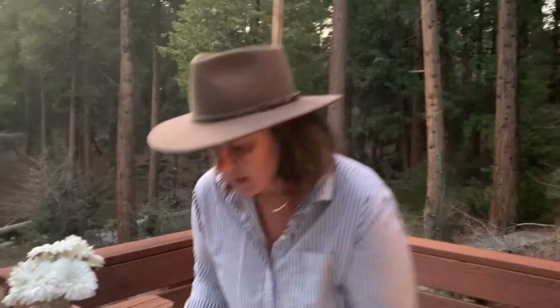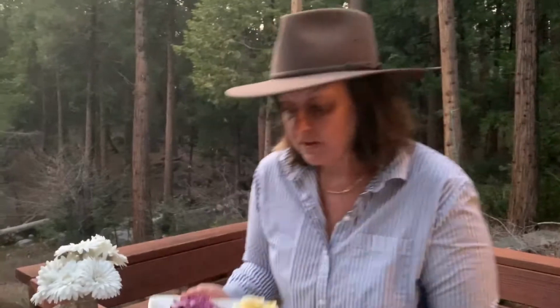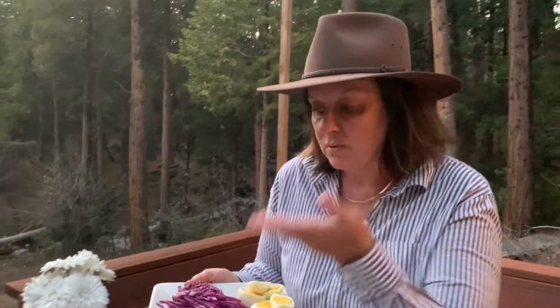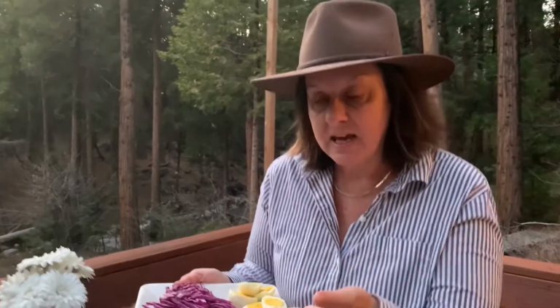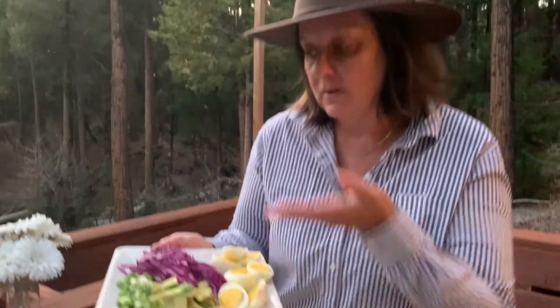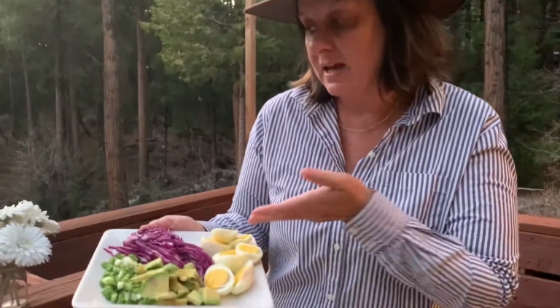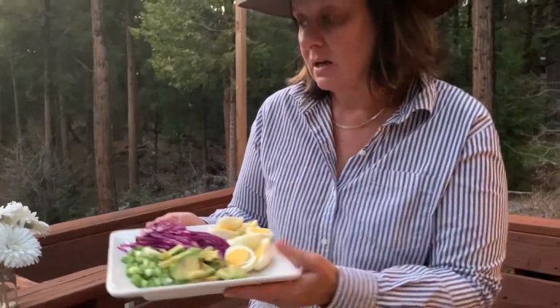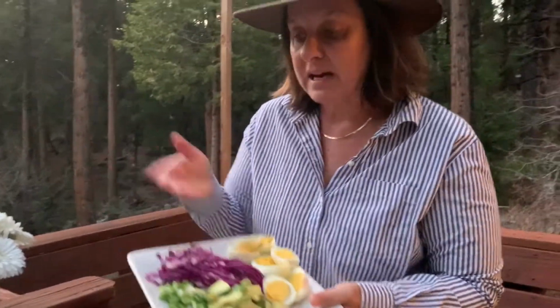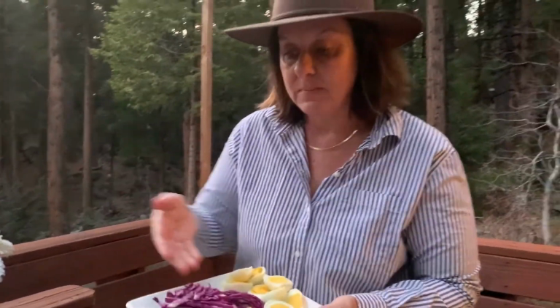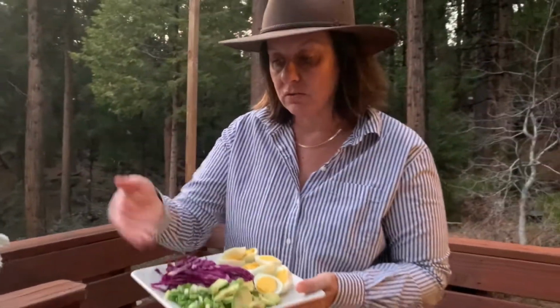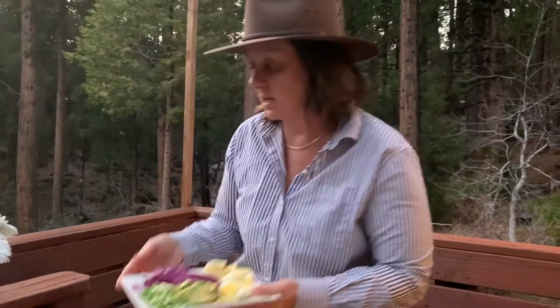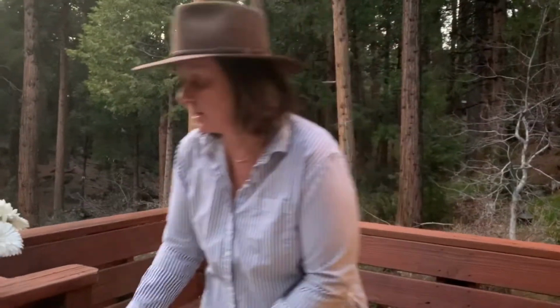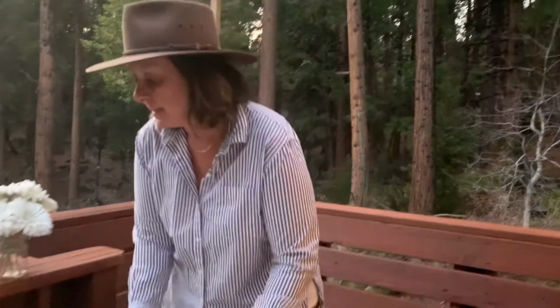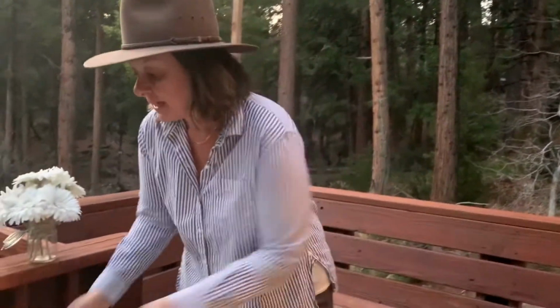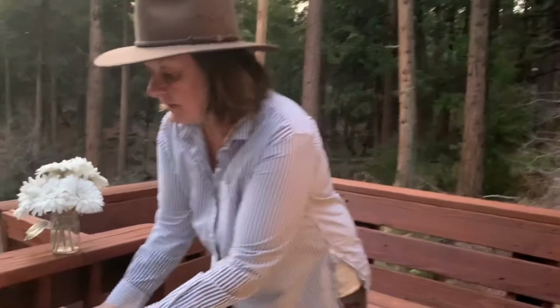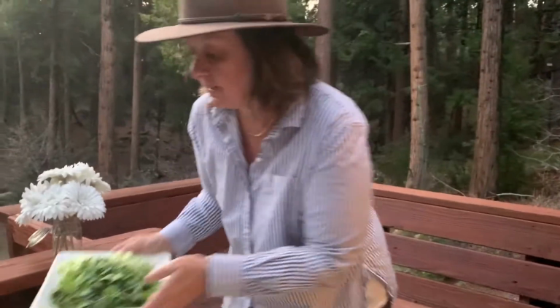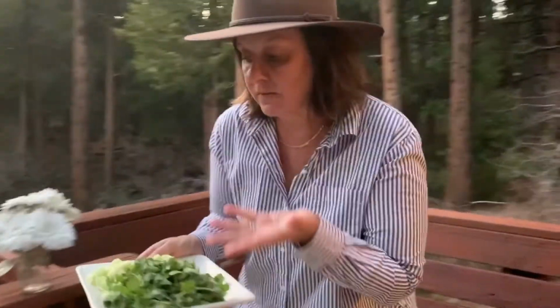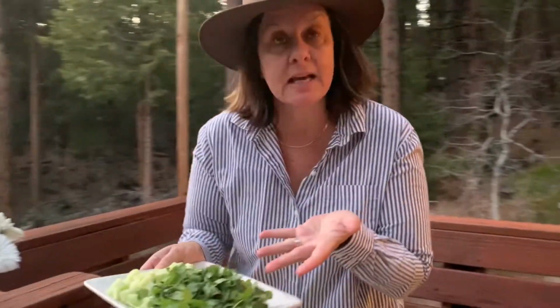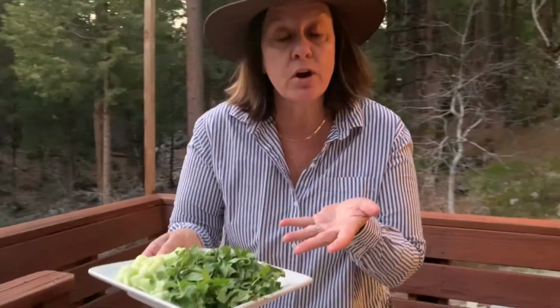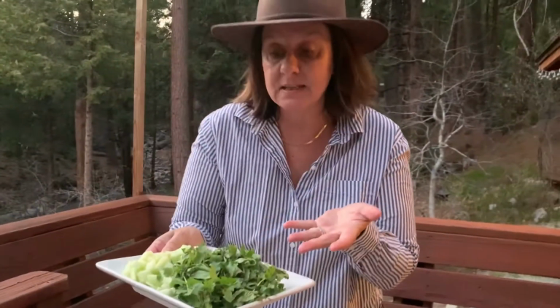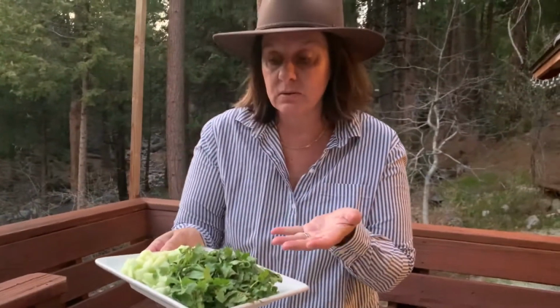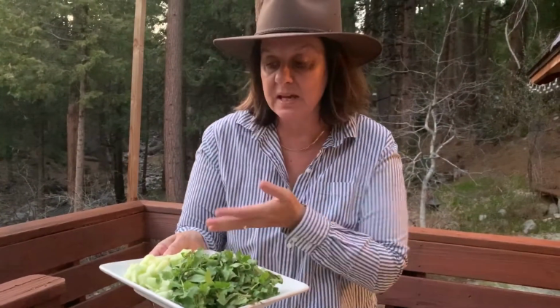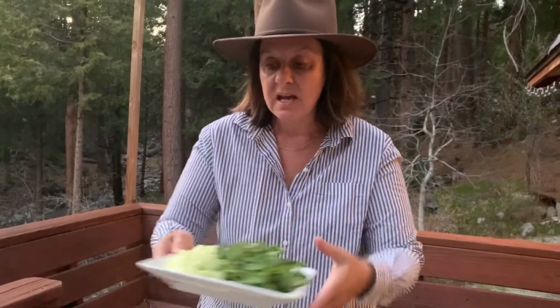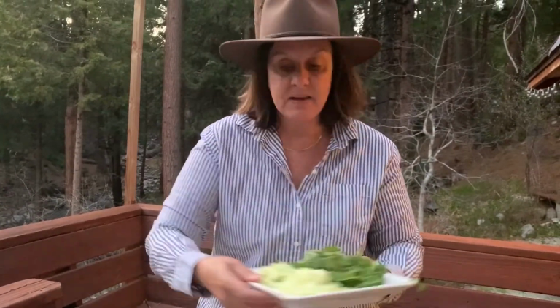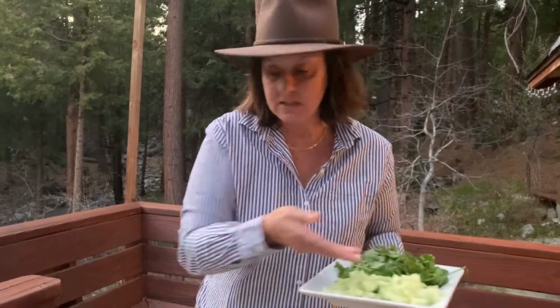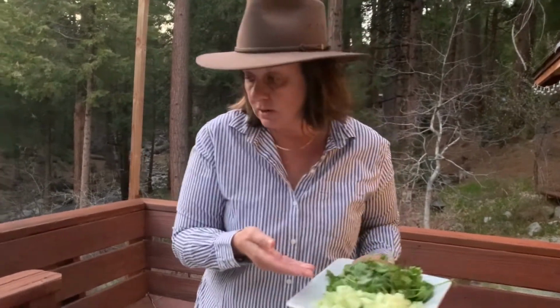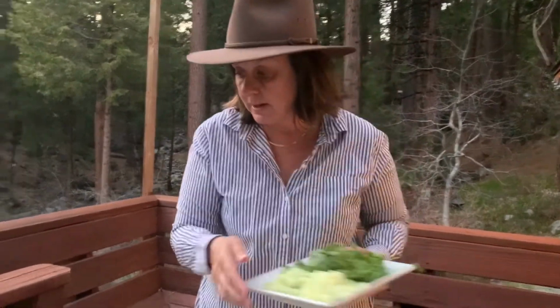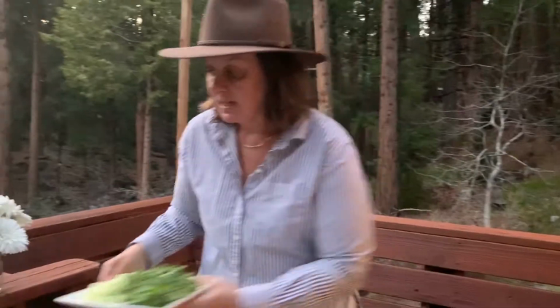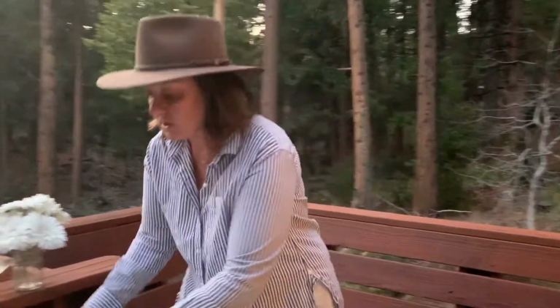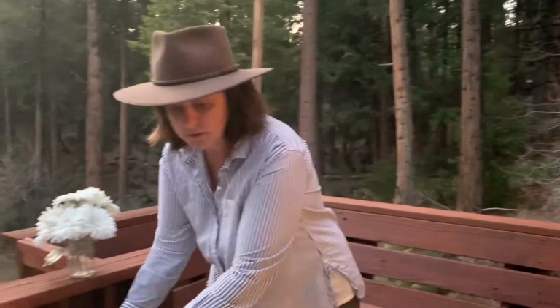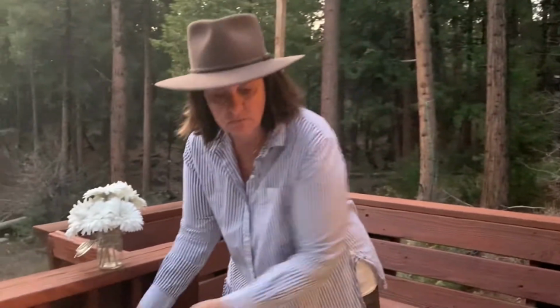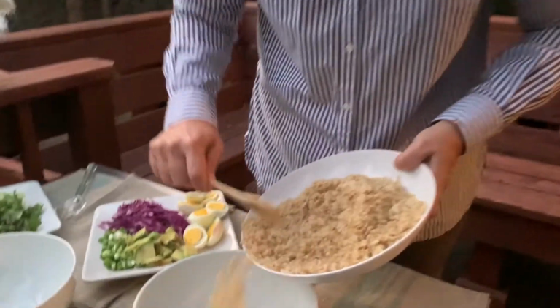For example, avocado, egg, red cabbage, green onion, and here is a mixture of cilantro, basil, mint, and then I have this cucumber. So I'm just going to build a rice bowl.